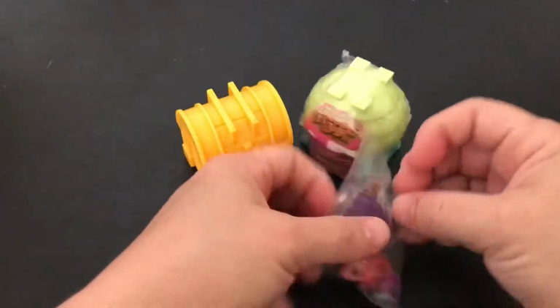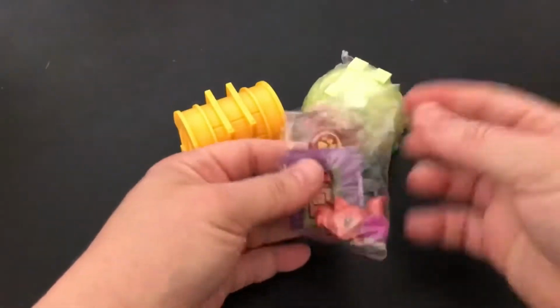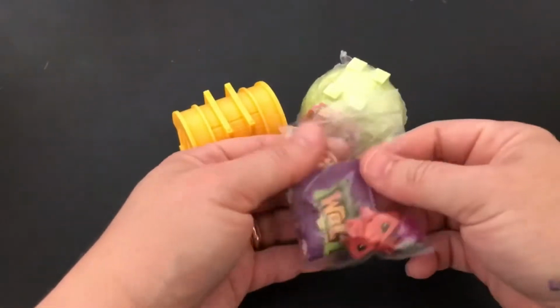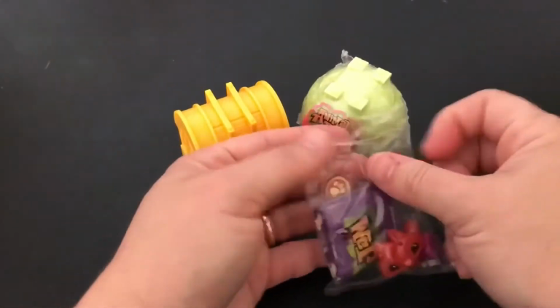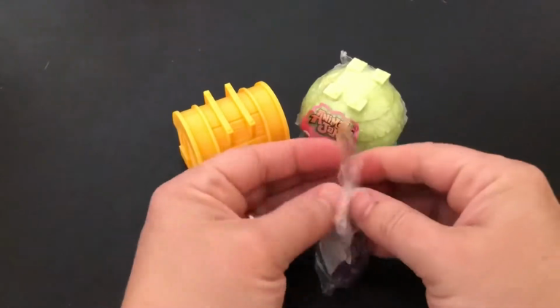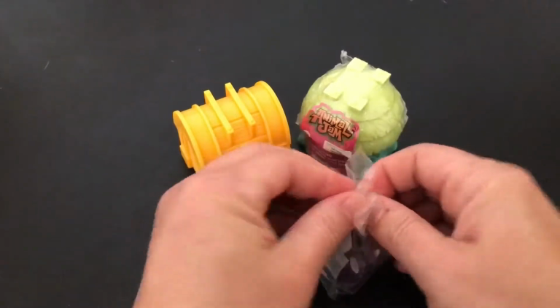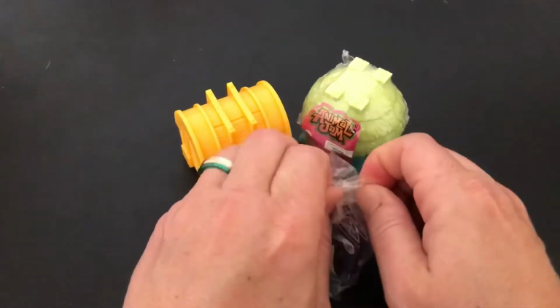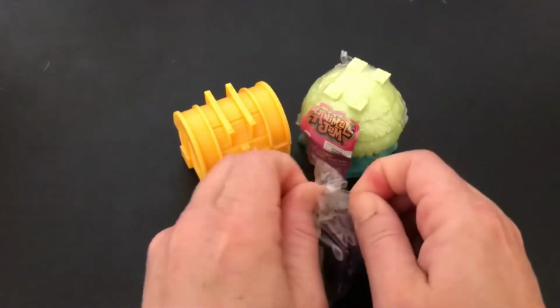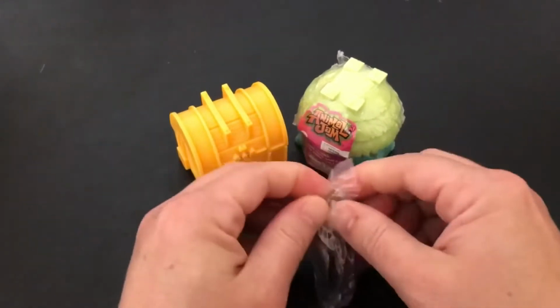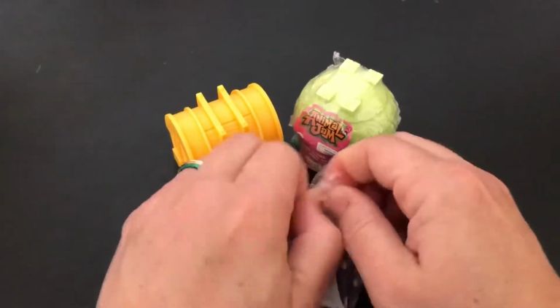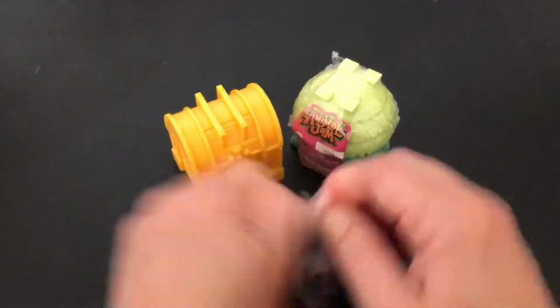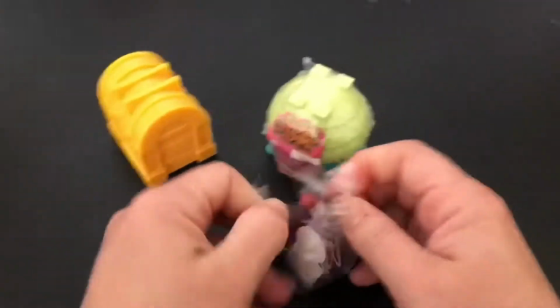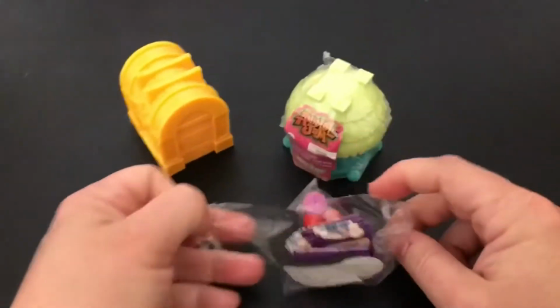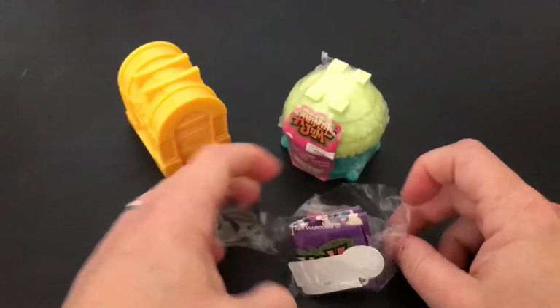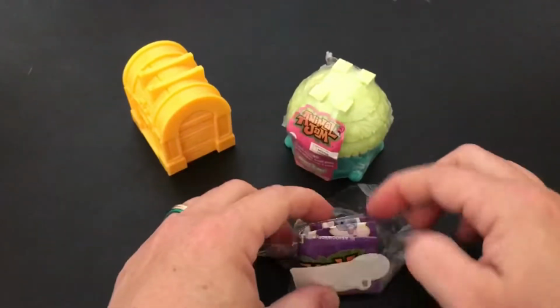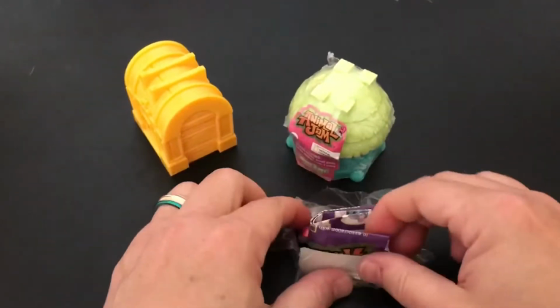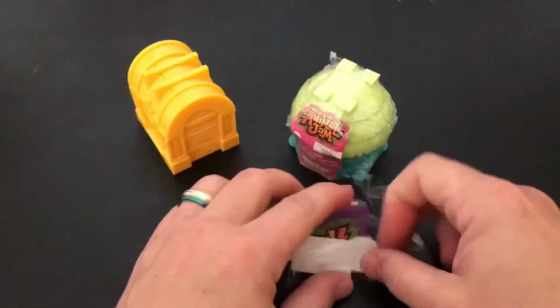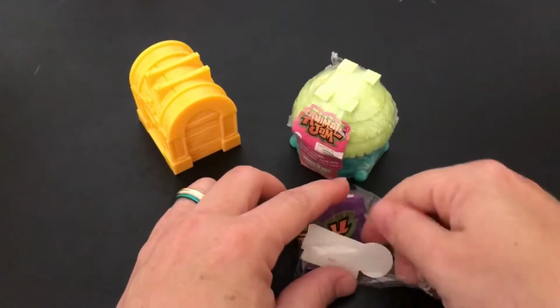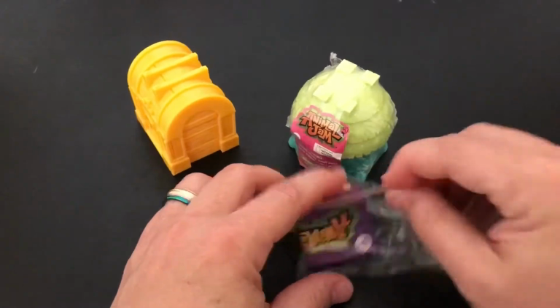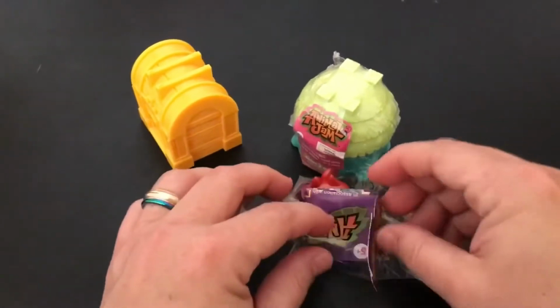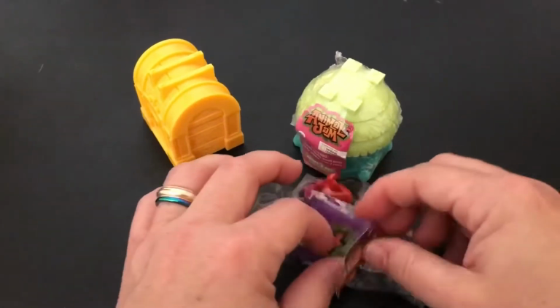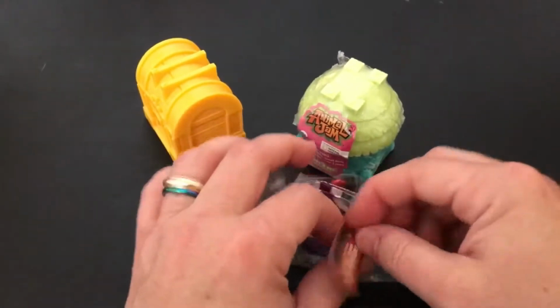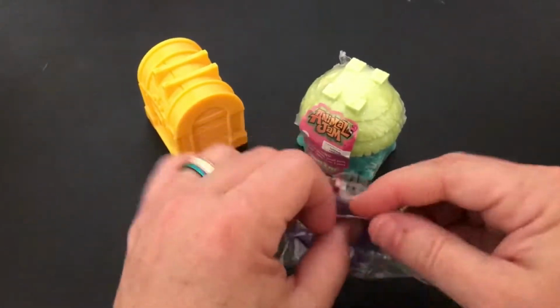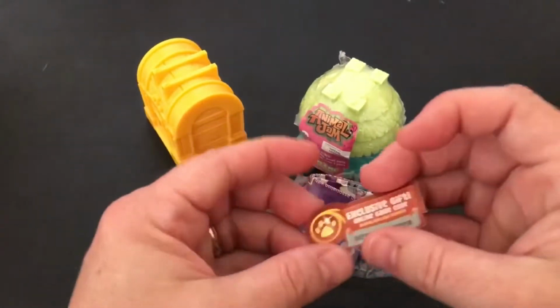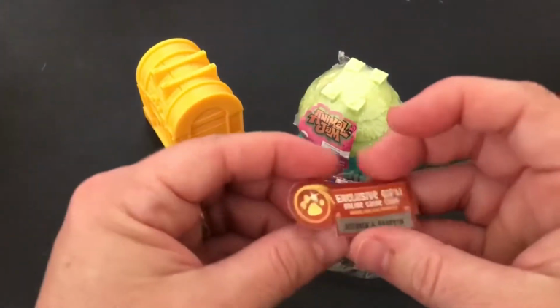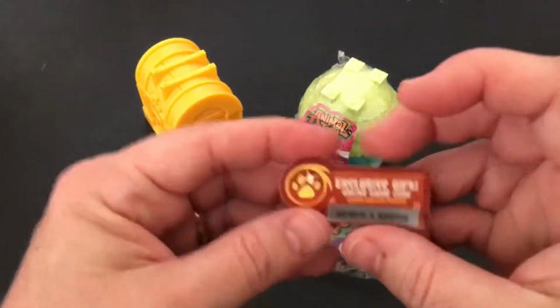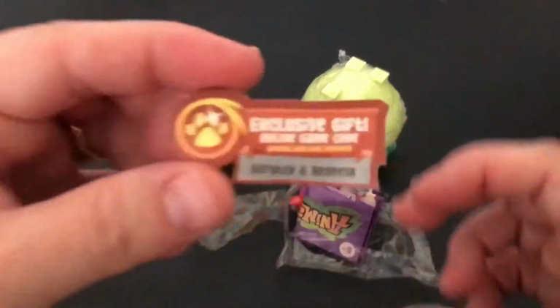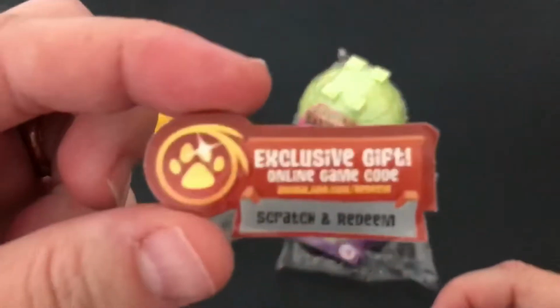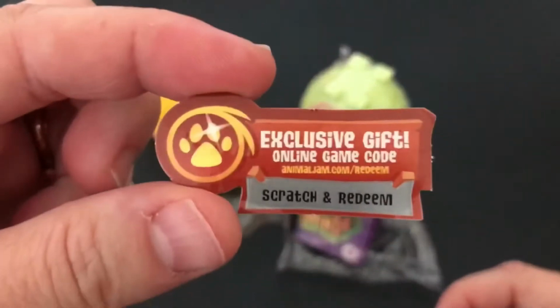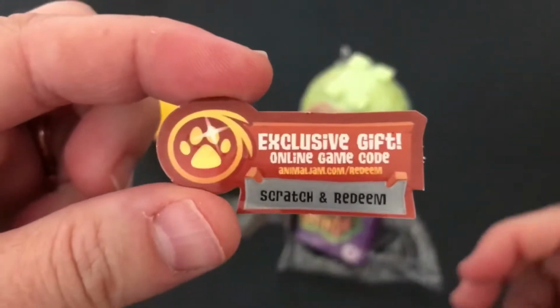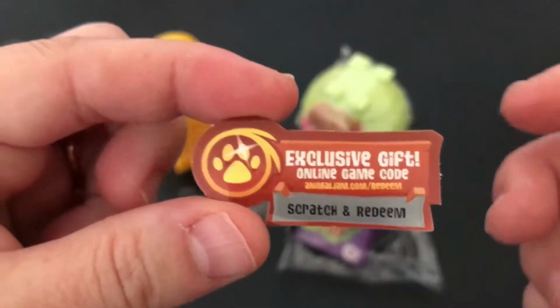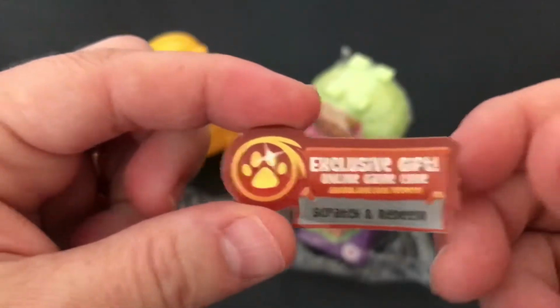It kind of looks like a fox. And there's a sticker — a code for if you play the game online.